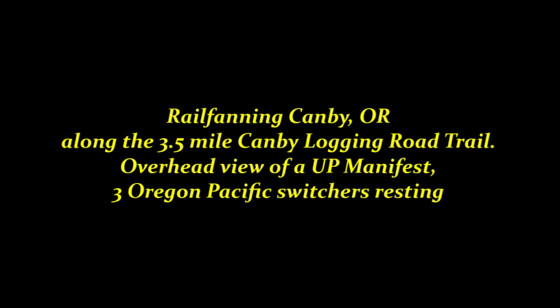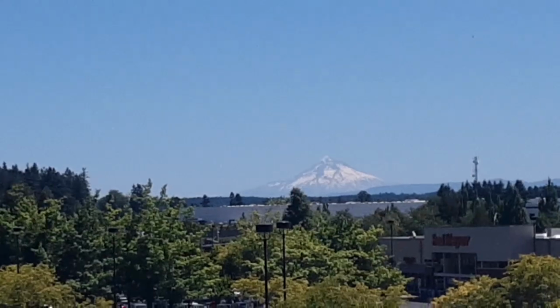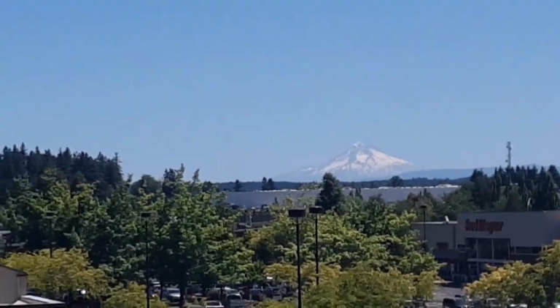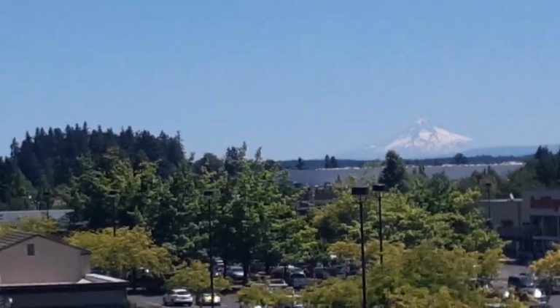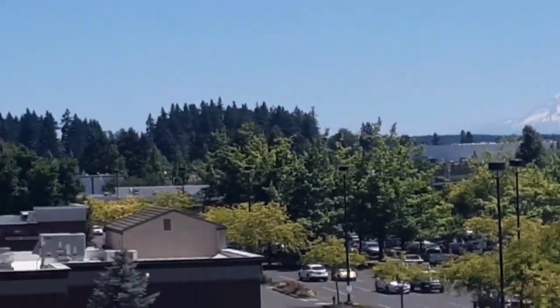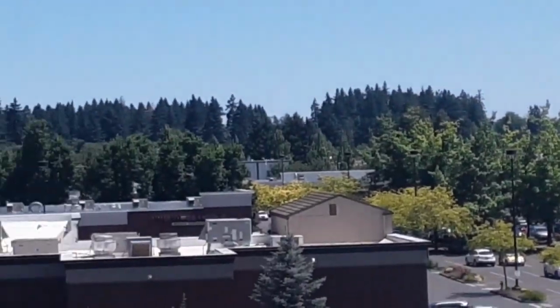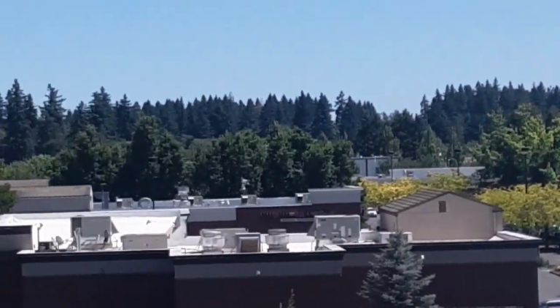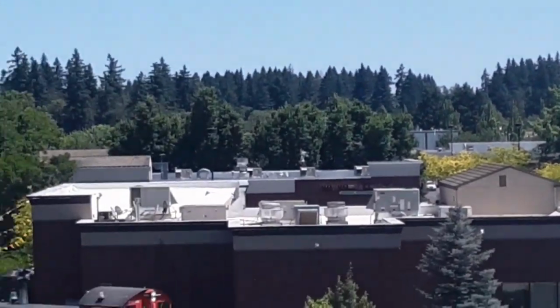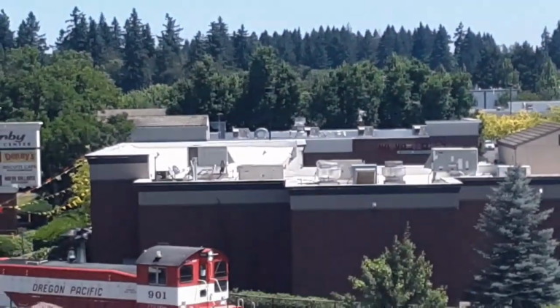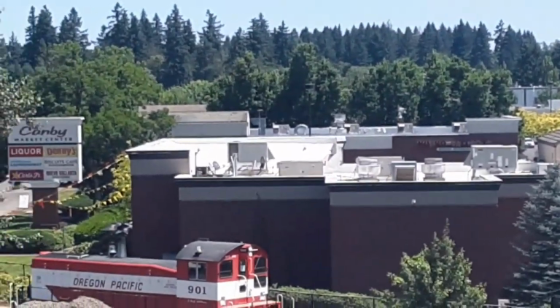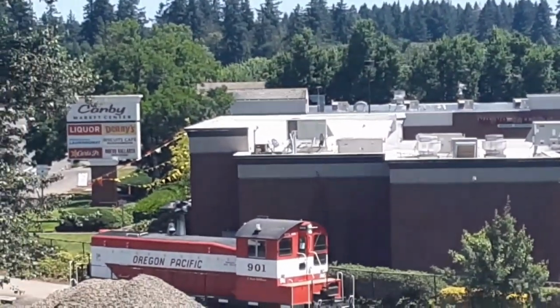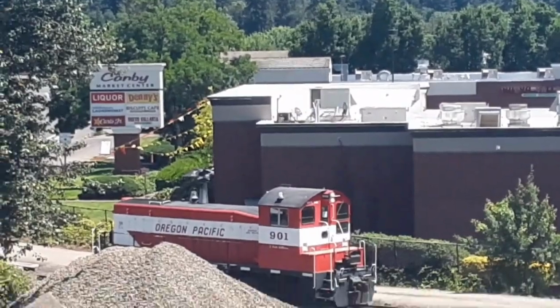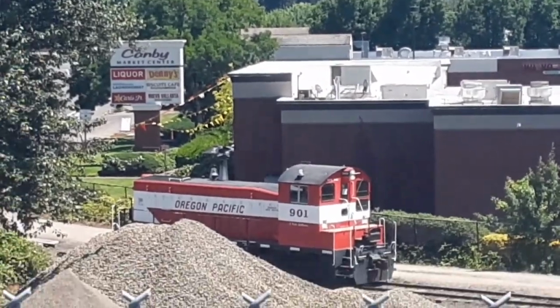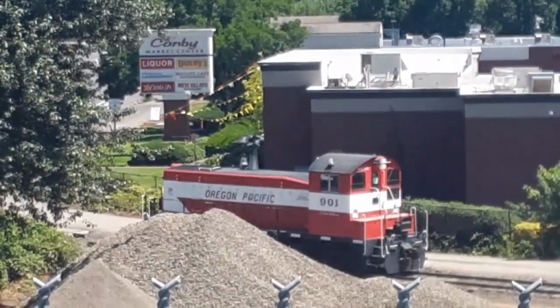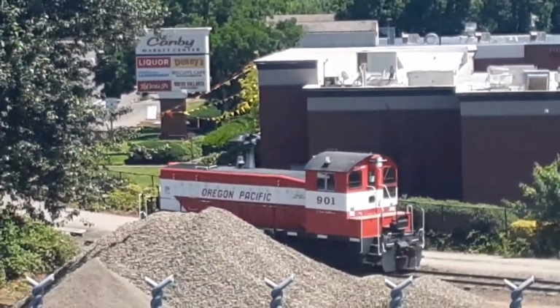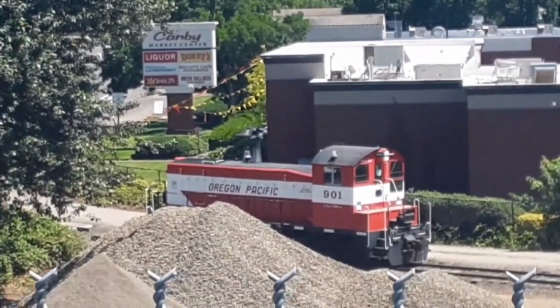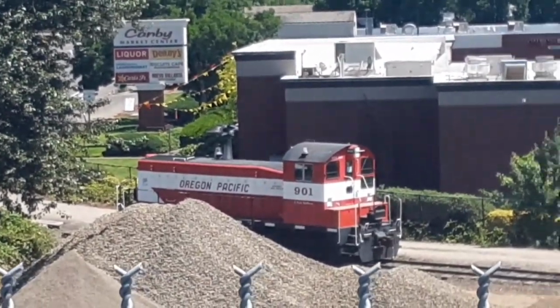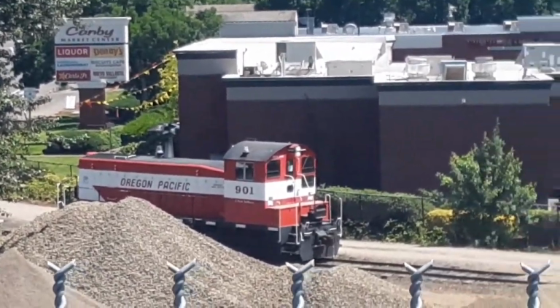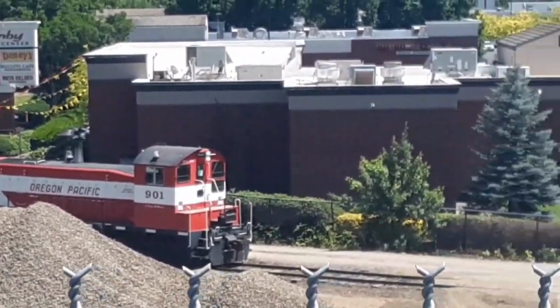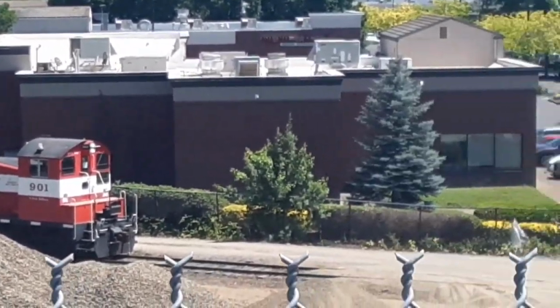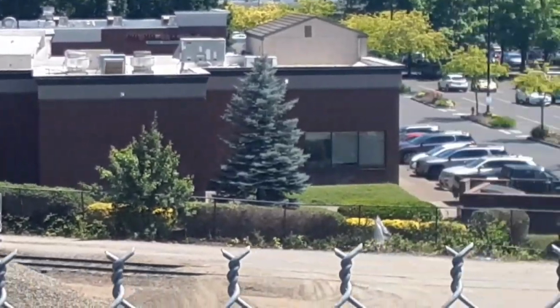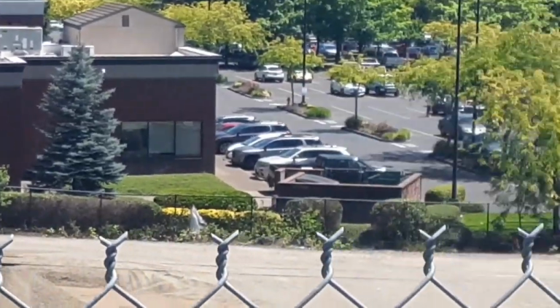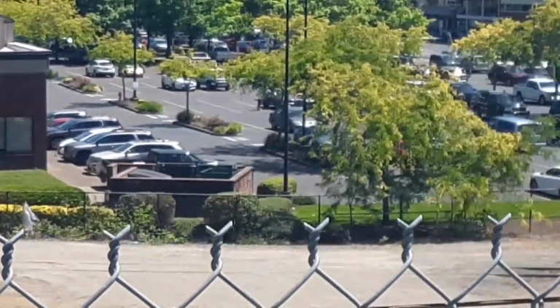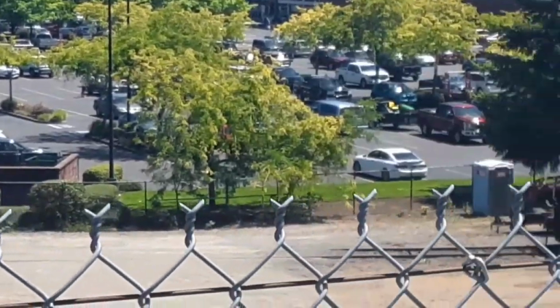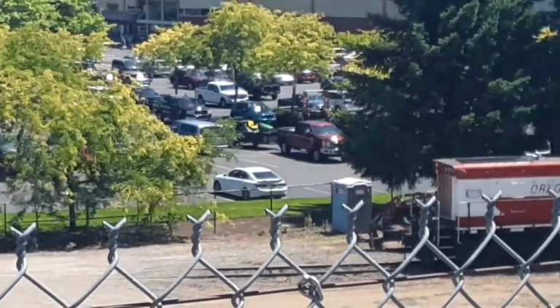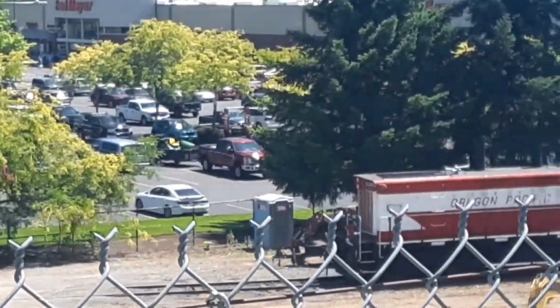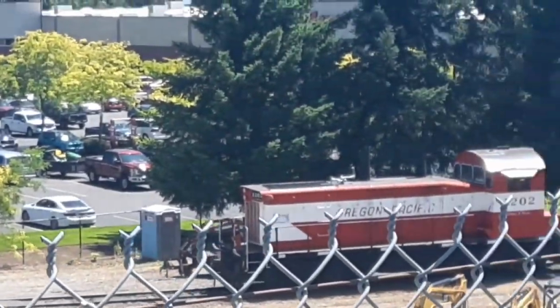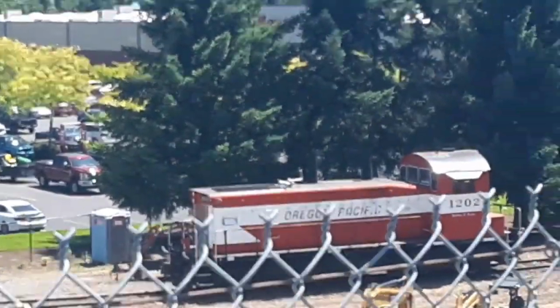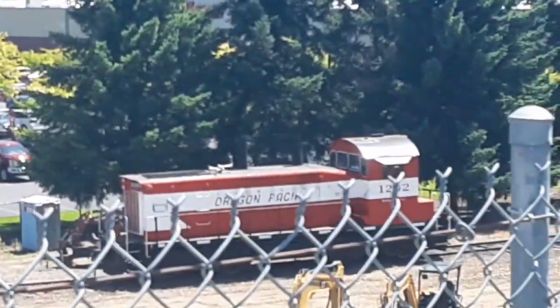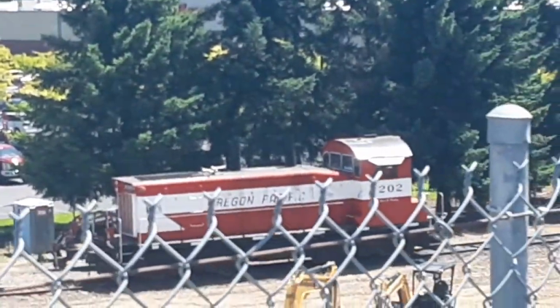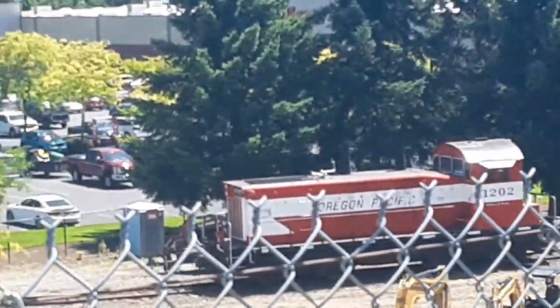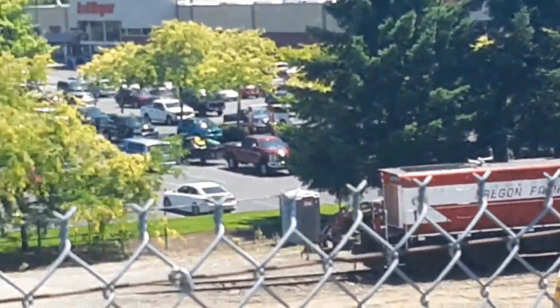Folks, we're up here in Canby, Oregon, taking a little hike, looking at Oregon Pacific number 901 and the 1202. They're on the Y.